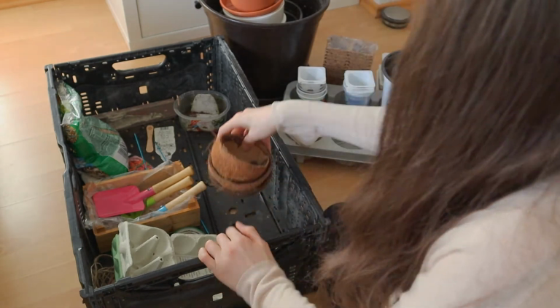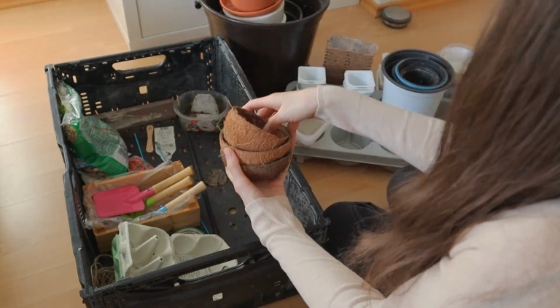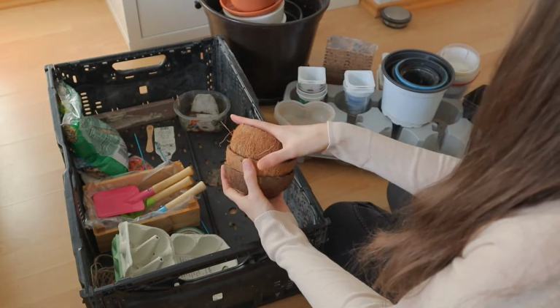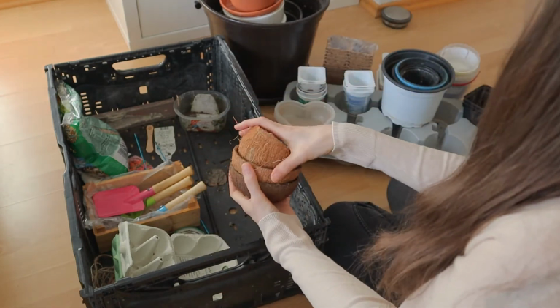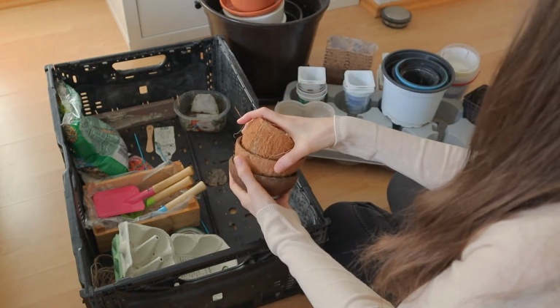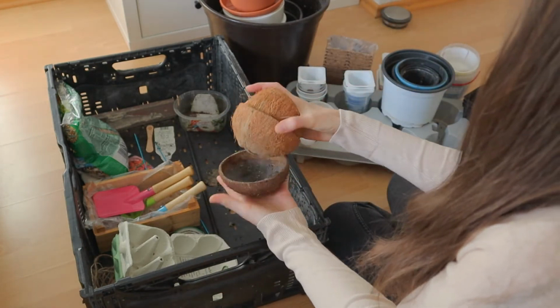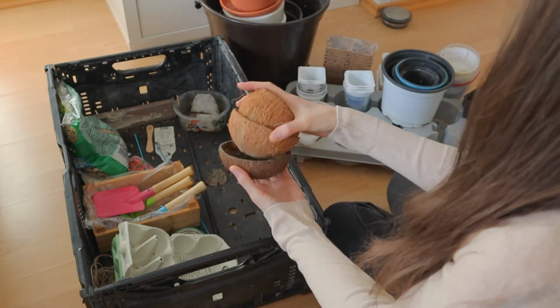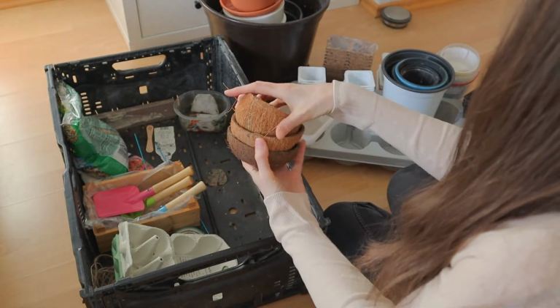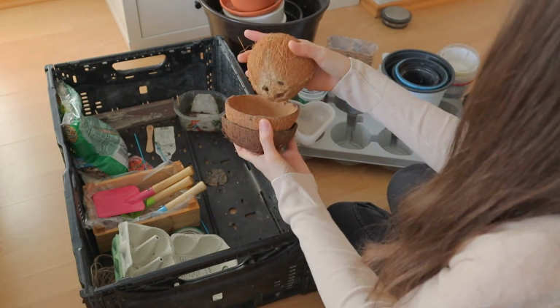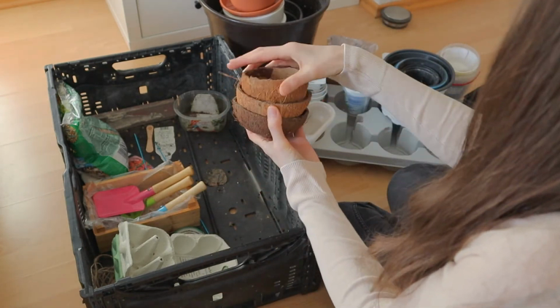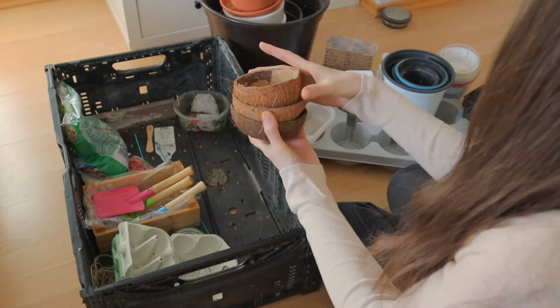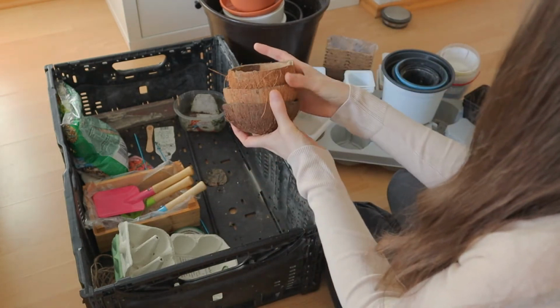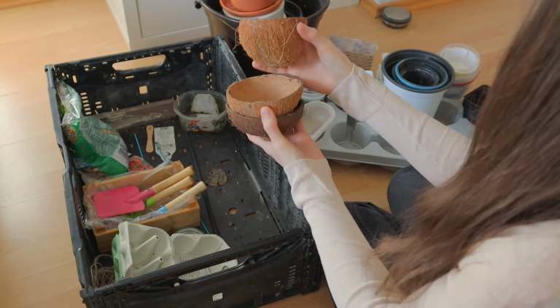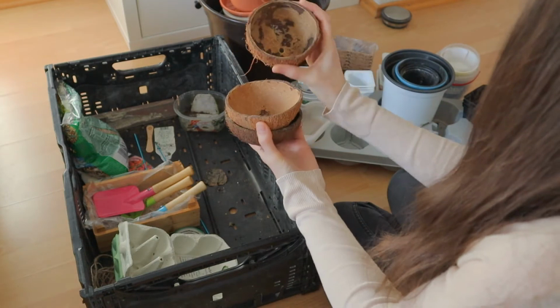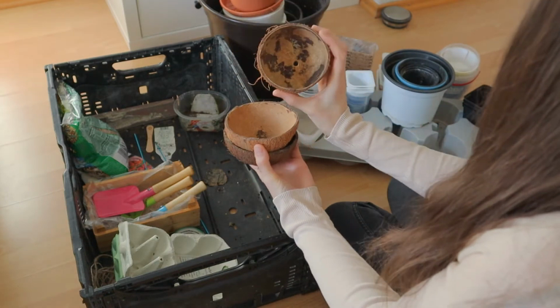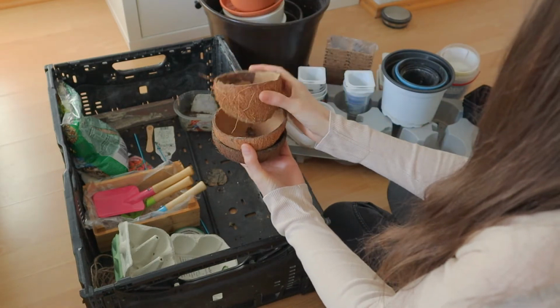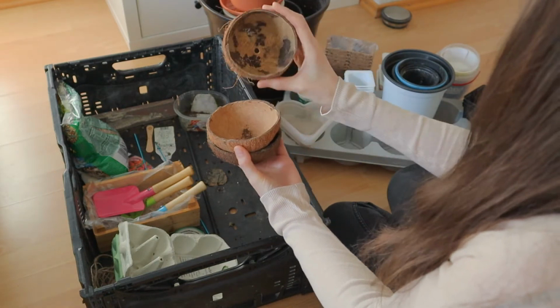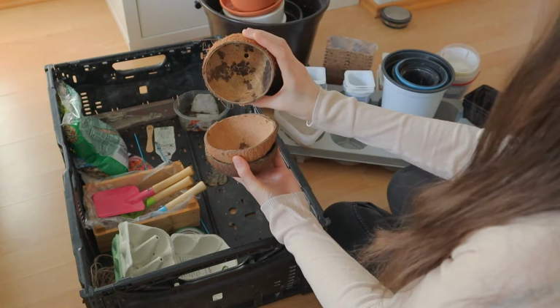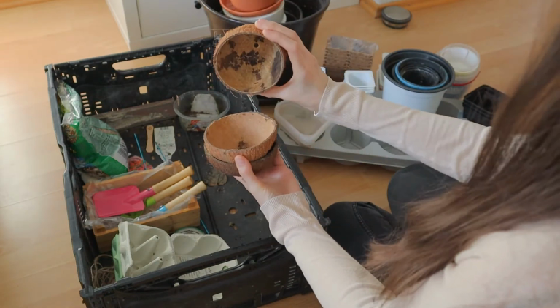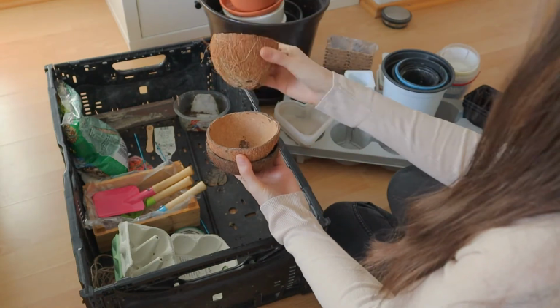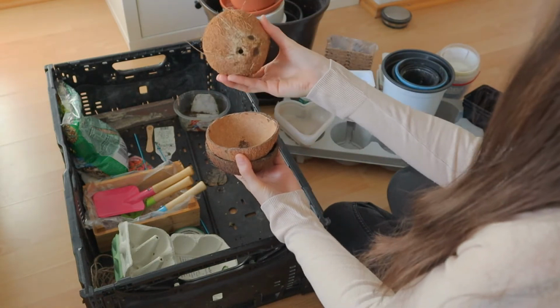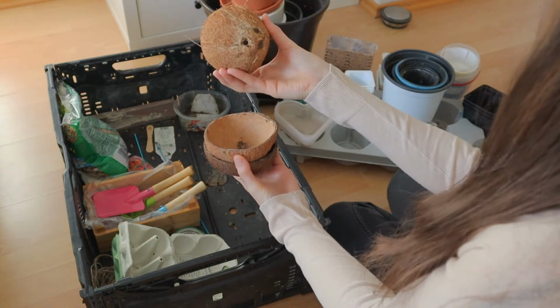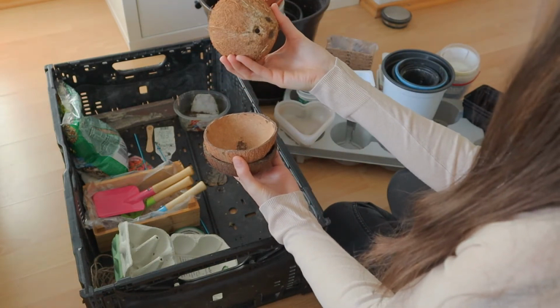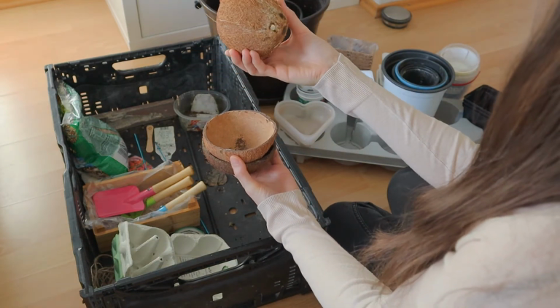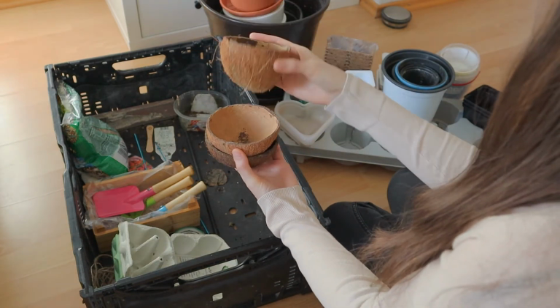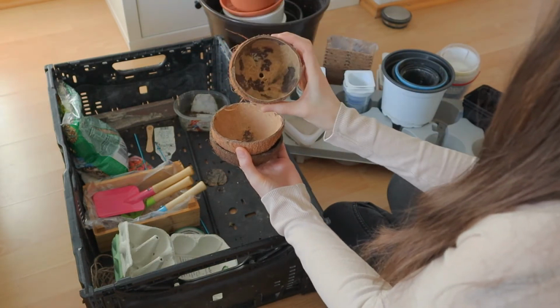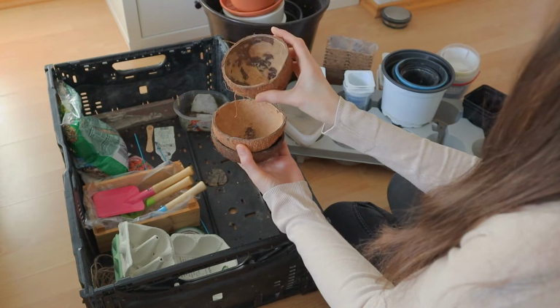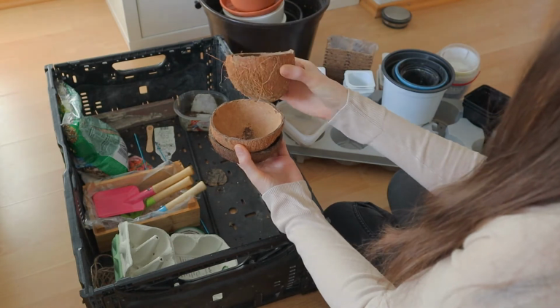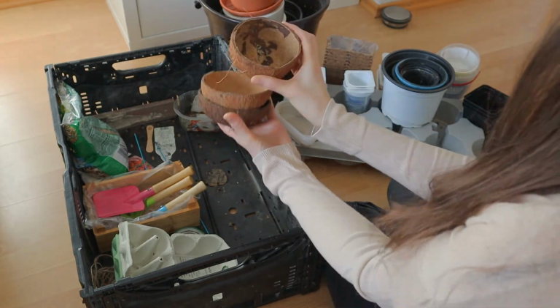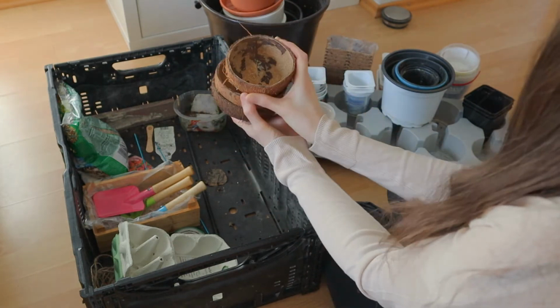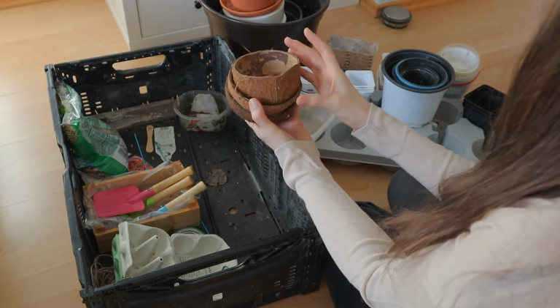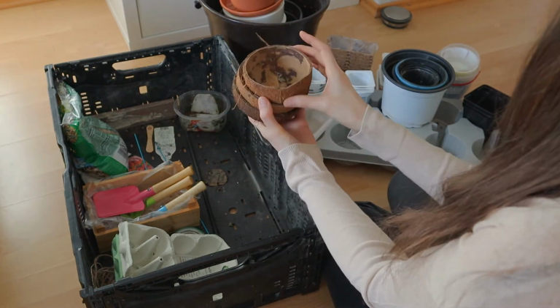And now we are having my biggest recommendation: coconut cups. They look great. They're natural. They have the hole for the excess water. Perfect. I love it.